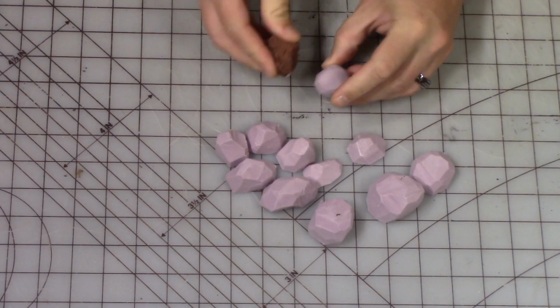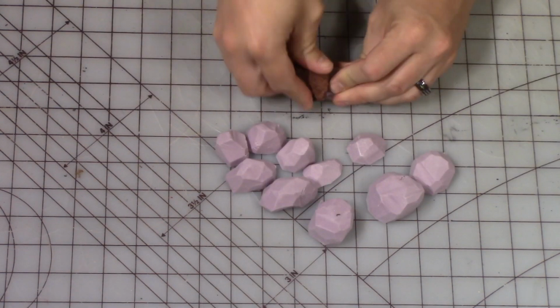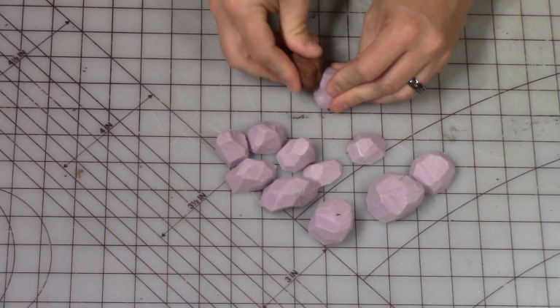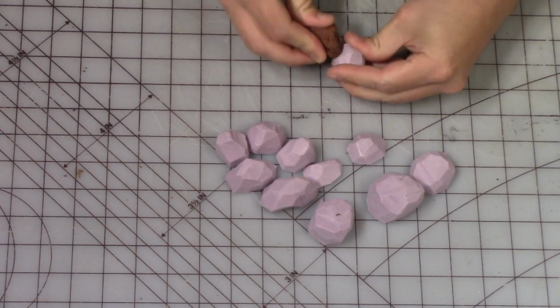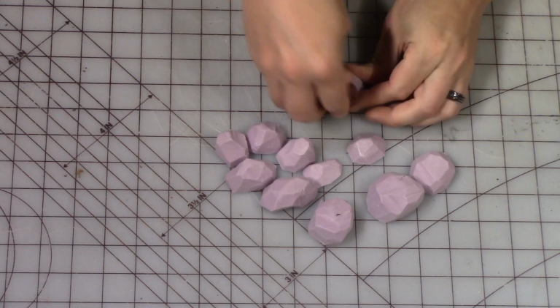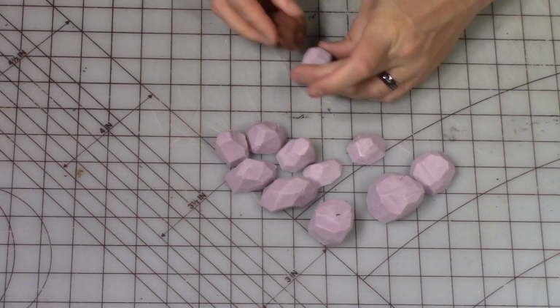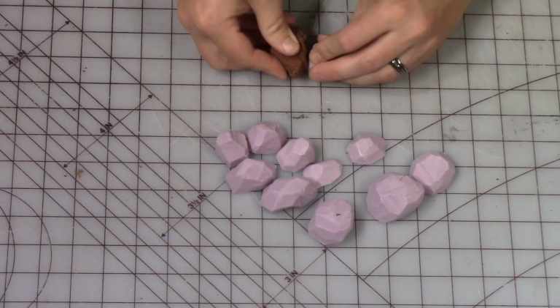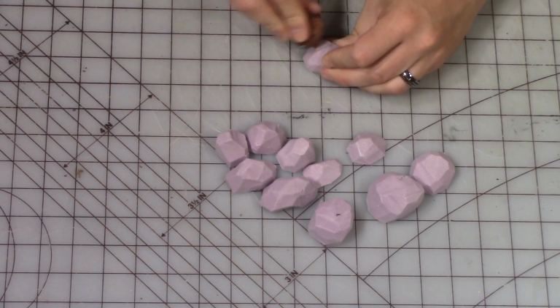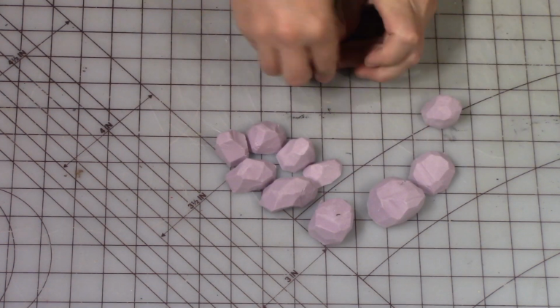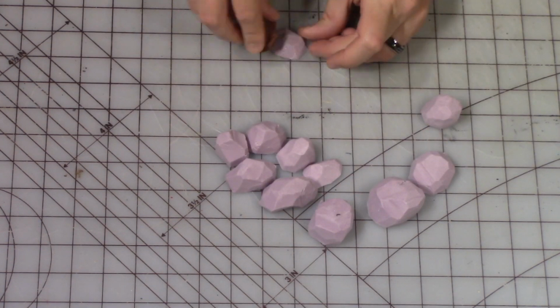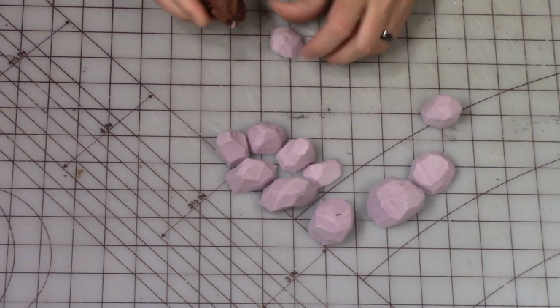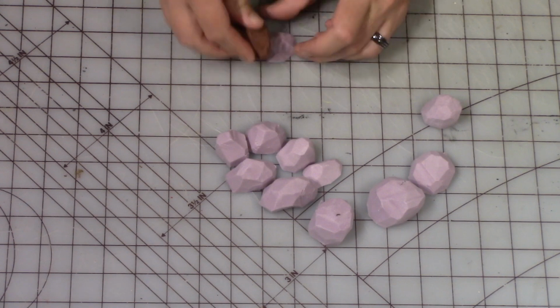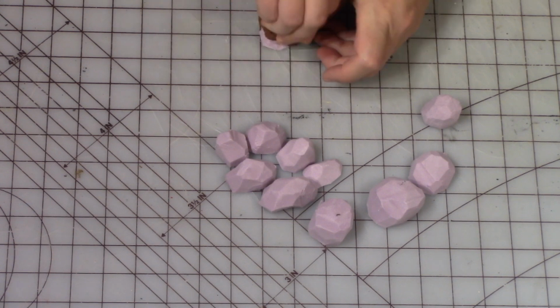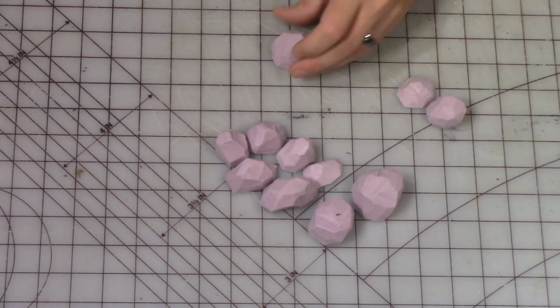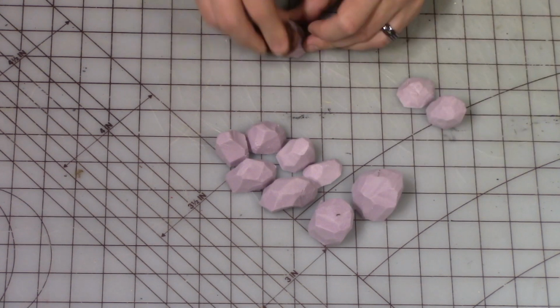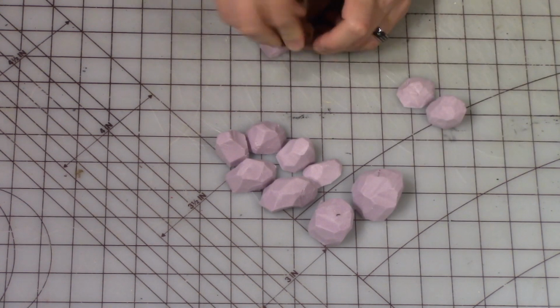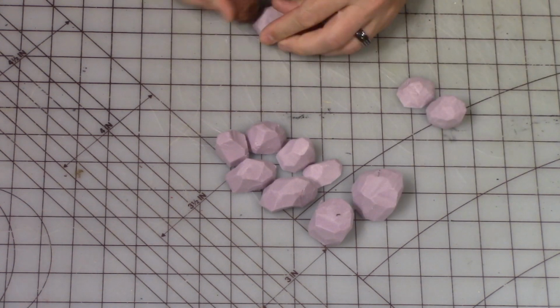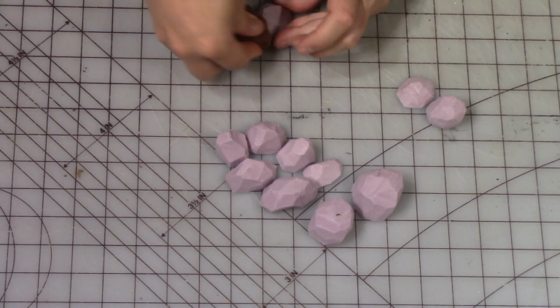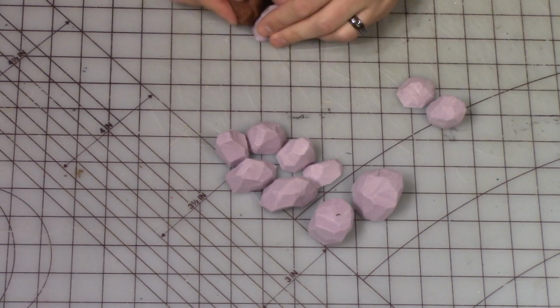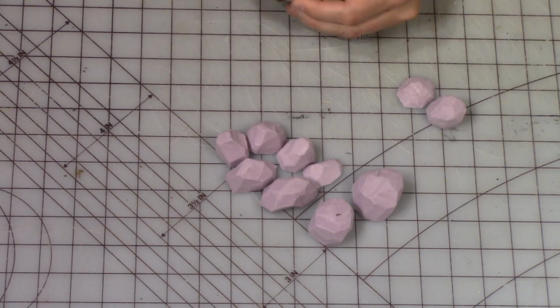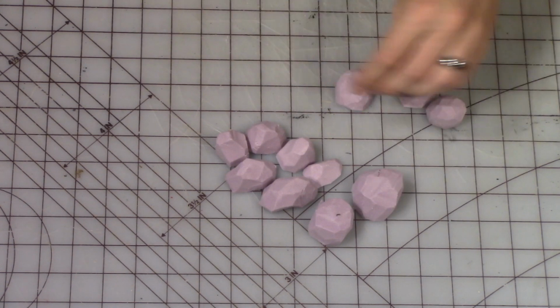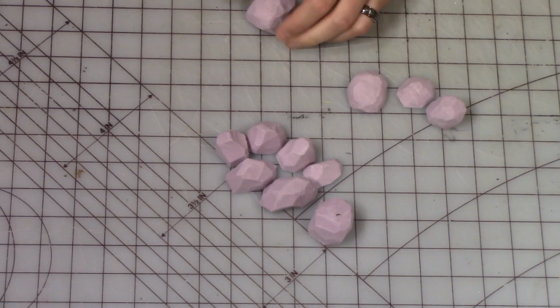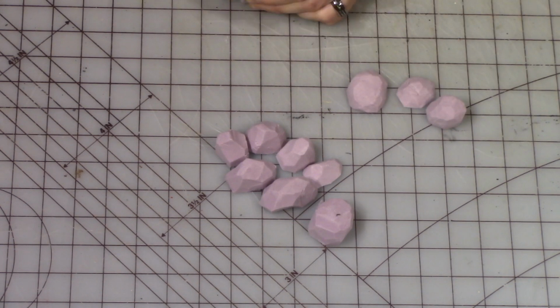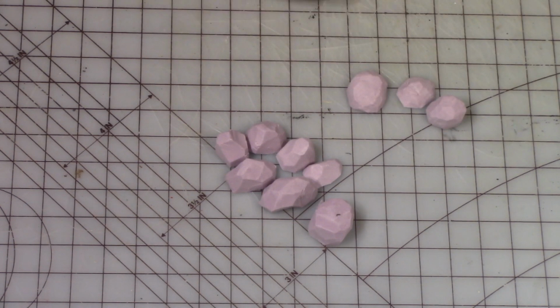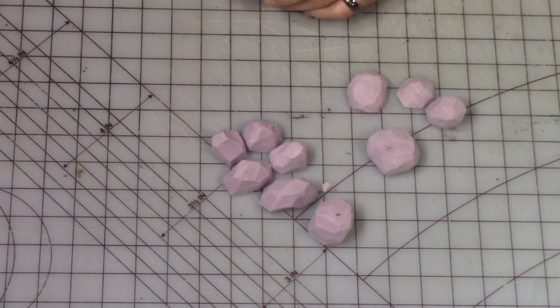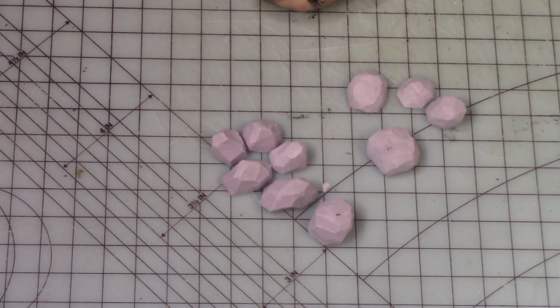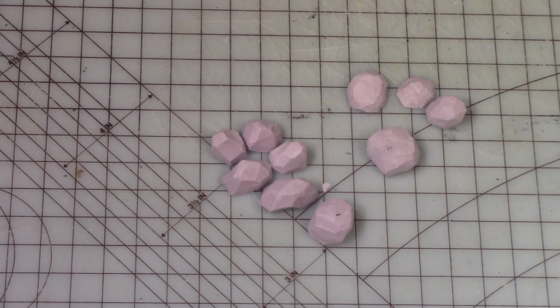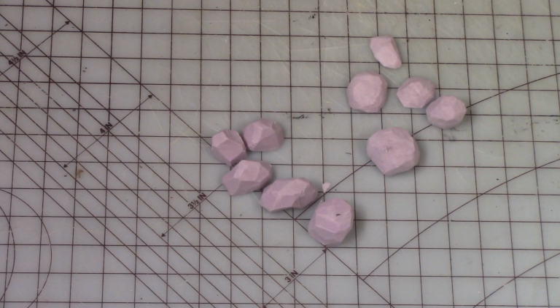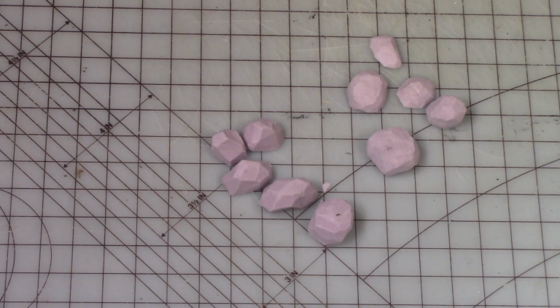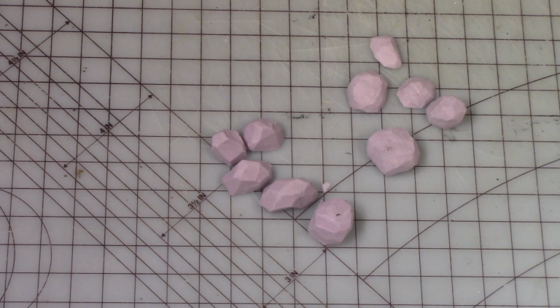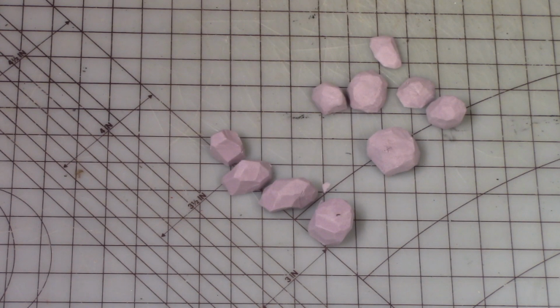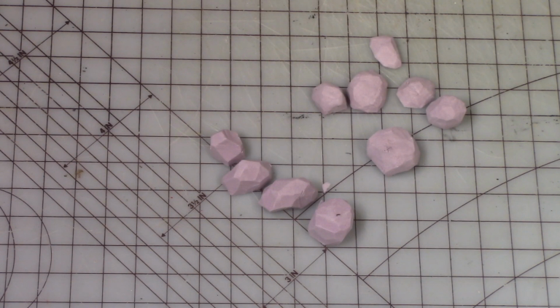To texture the smooth edges I'm using a lava rock and simply pressing into each of the boulders to give it some of that nice stone texture.